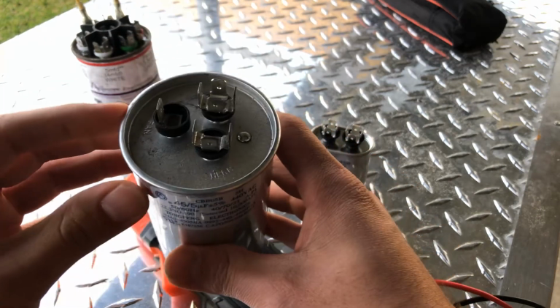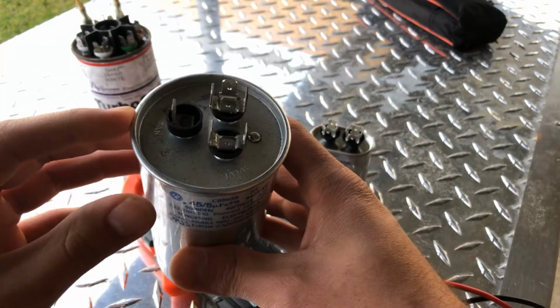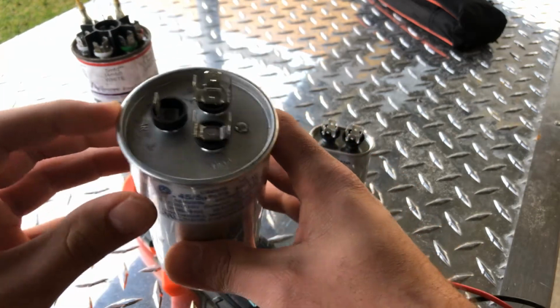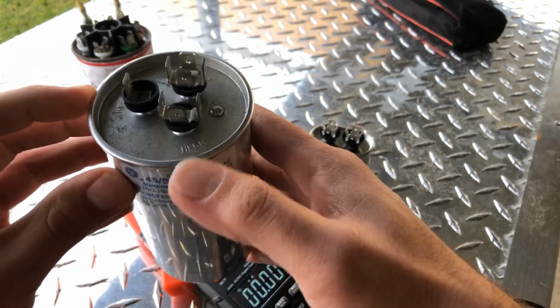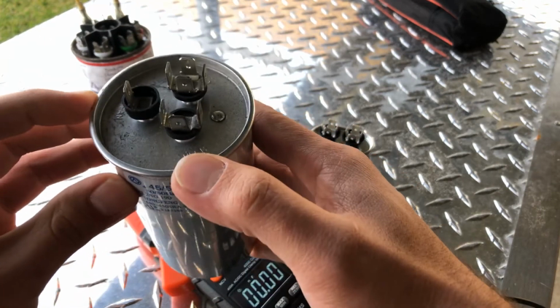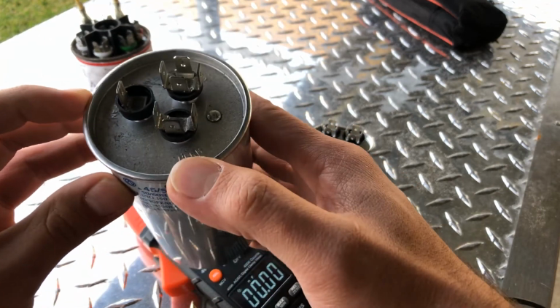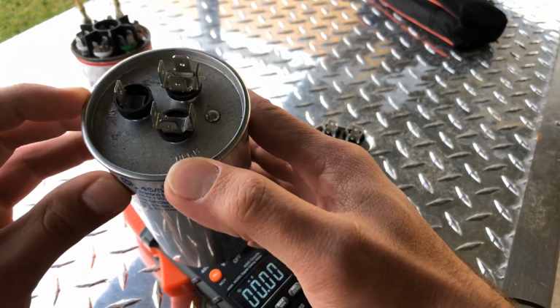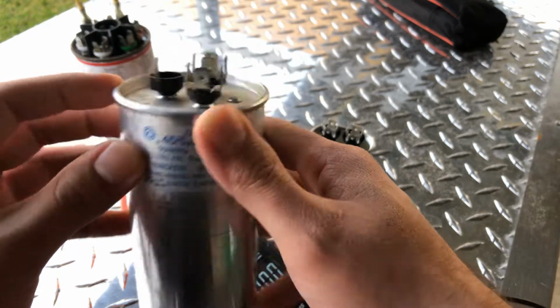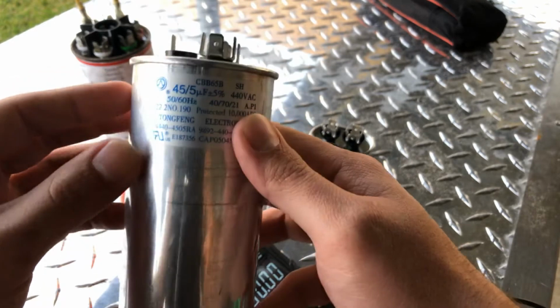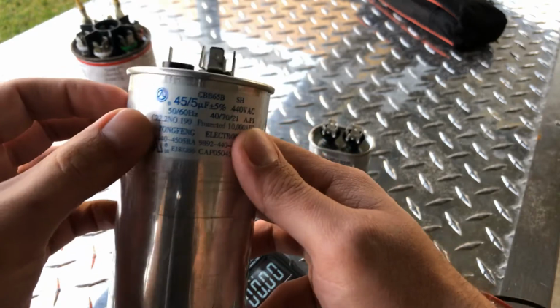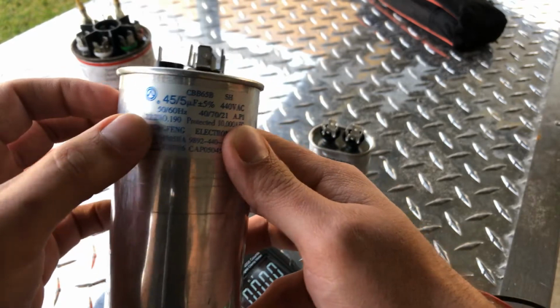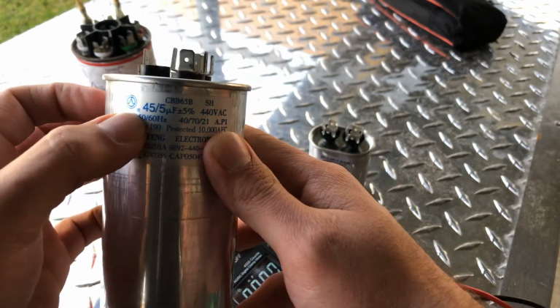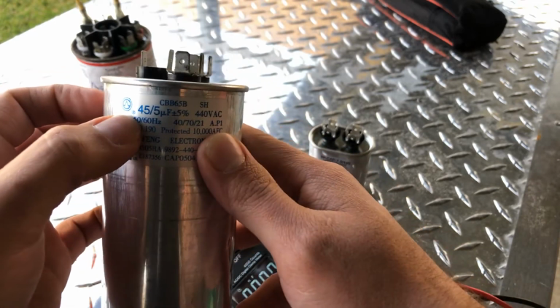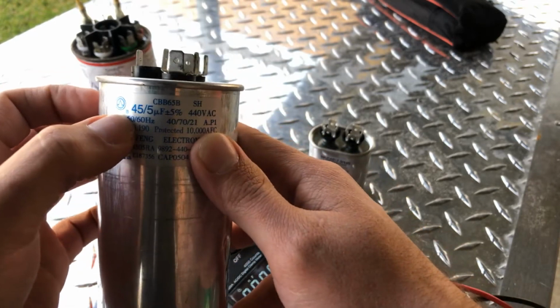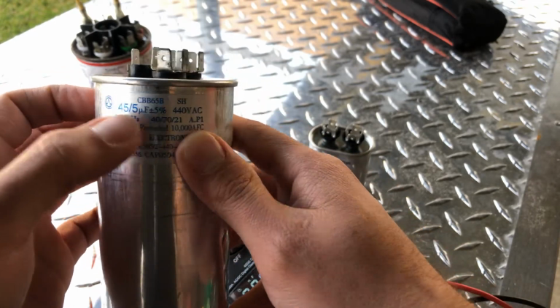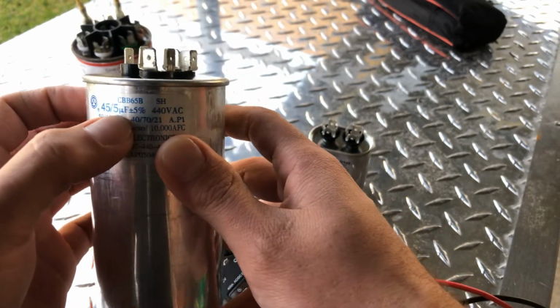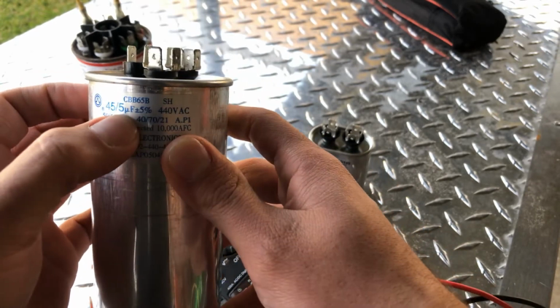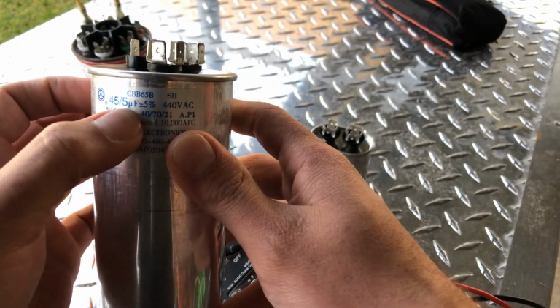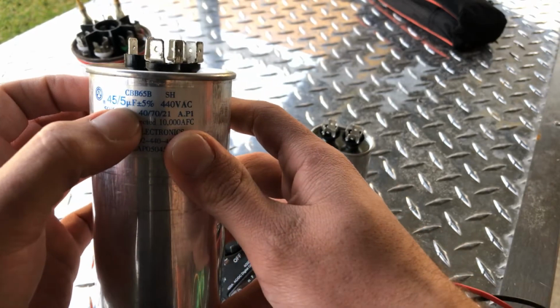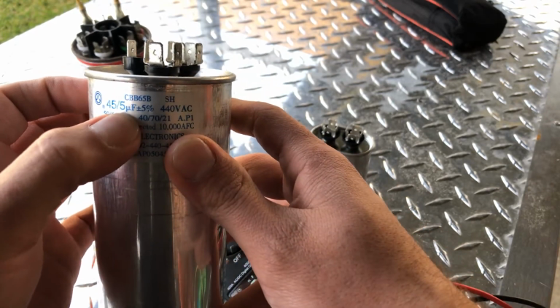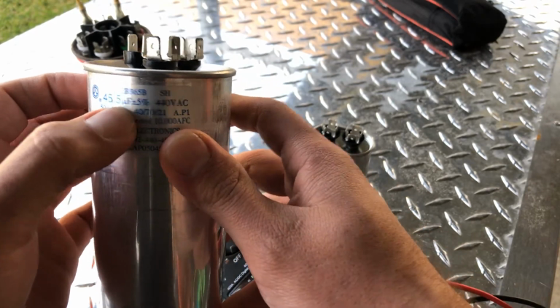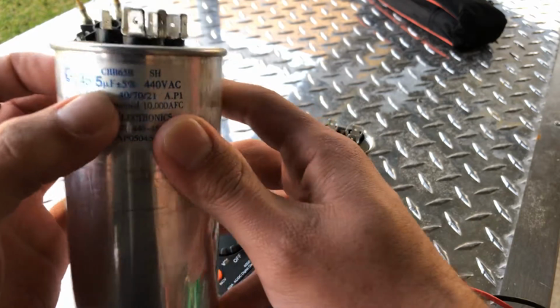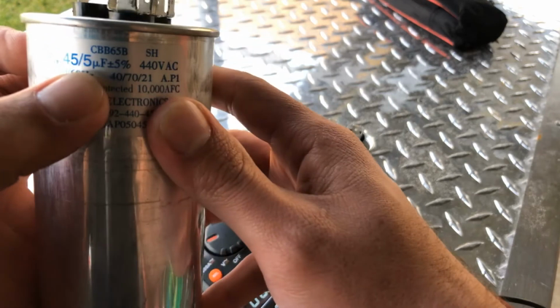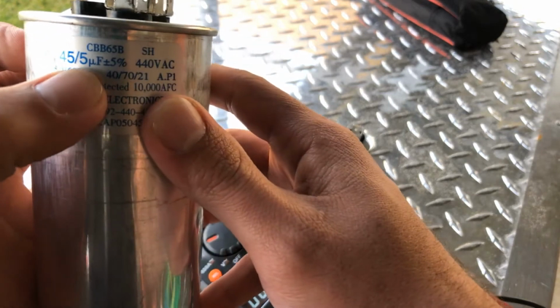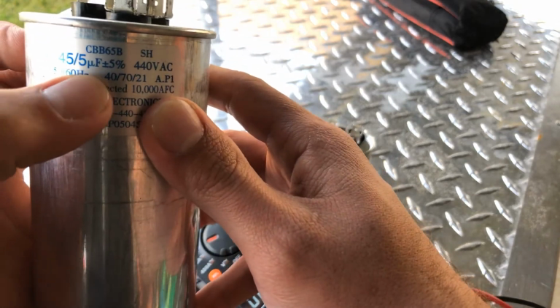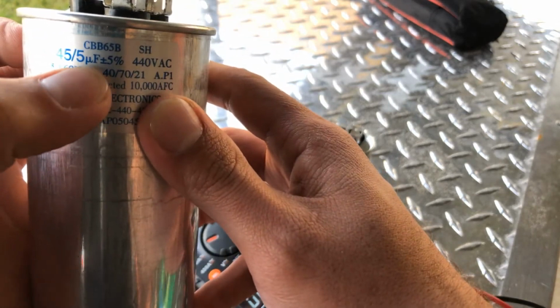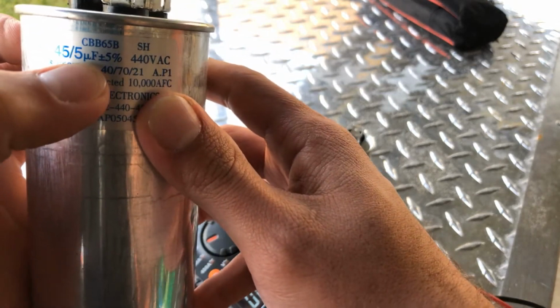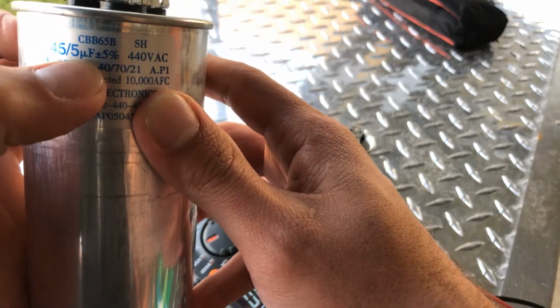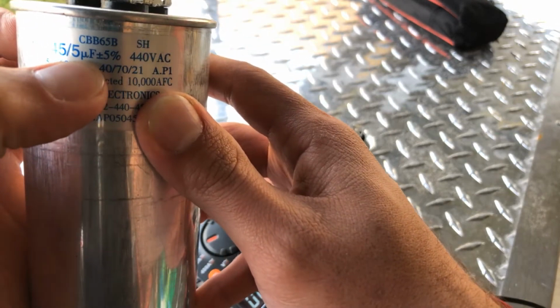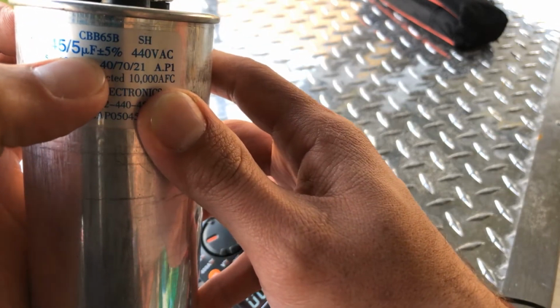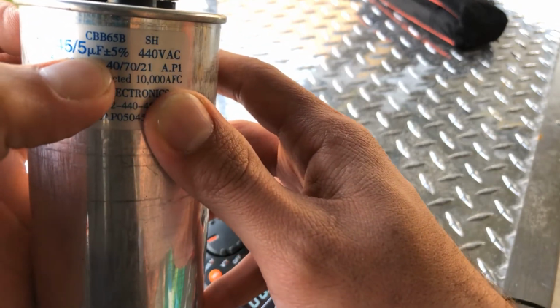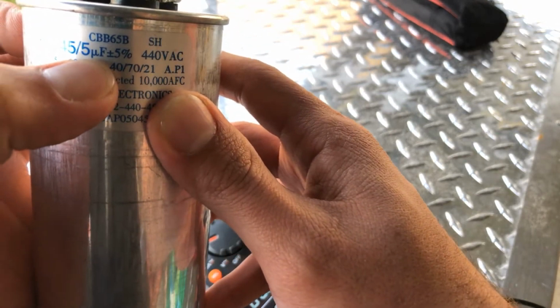So your fan and compressor is here, and the compressor will have 45 and the fan will have 5 microfarads. That's what this stands for right here — this UF.